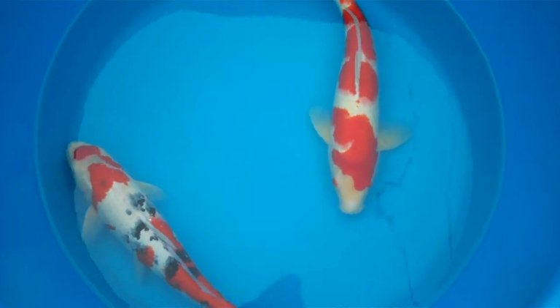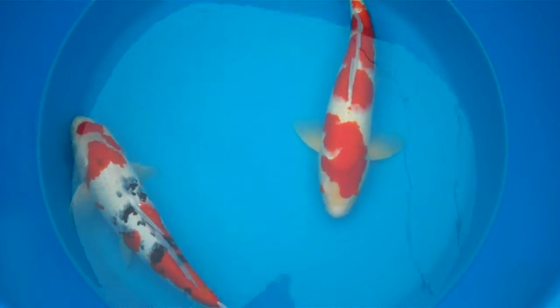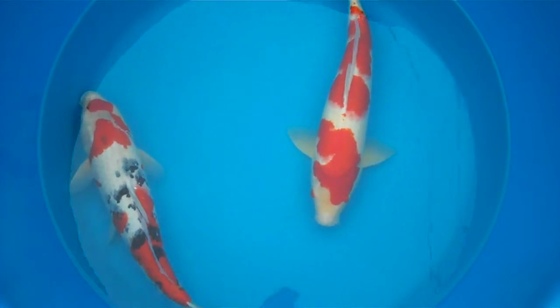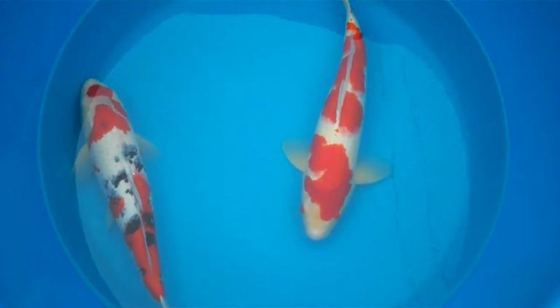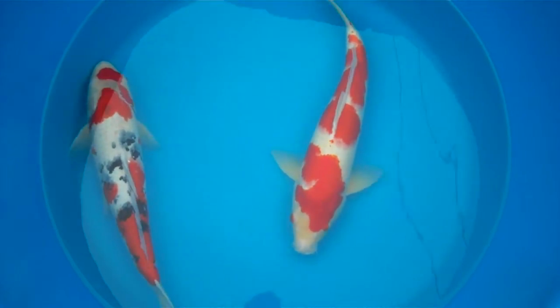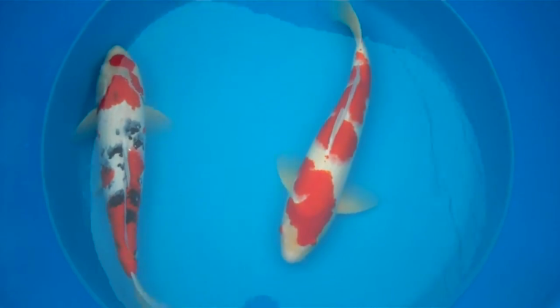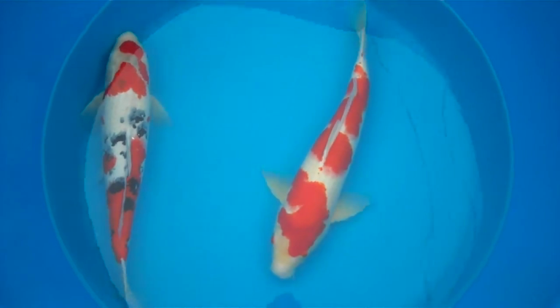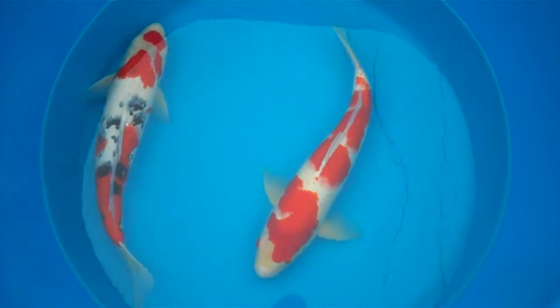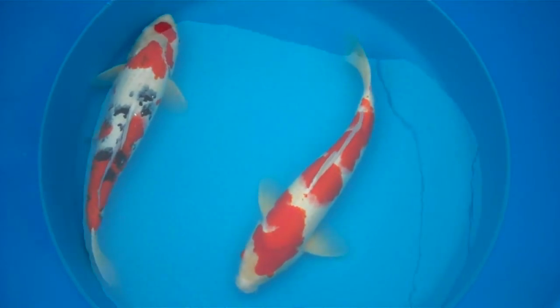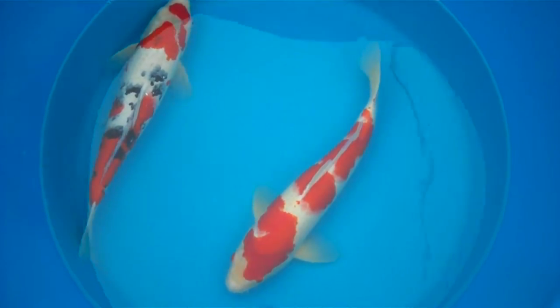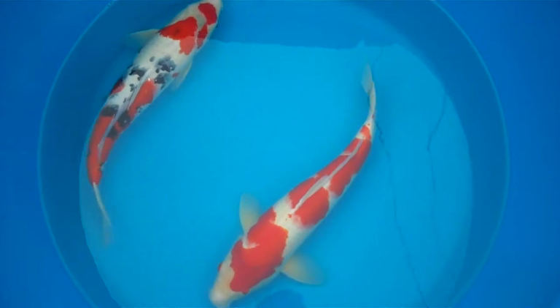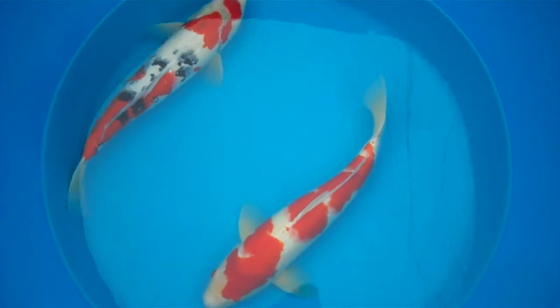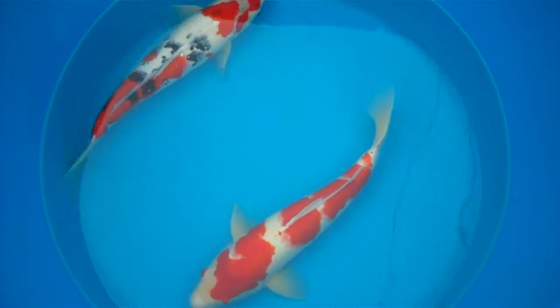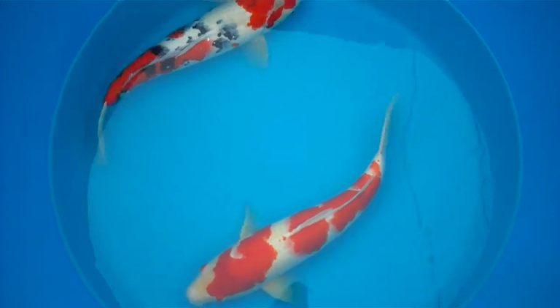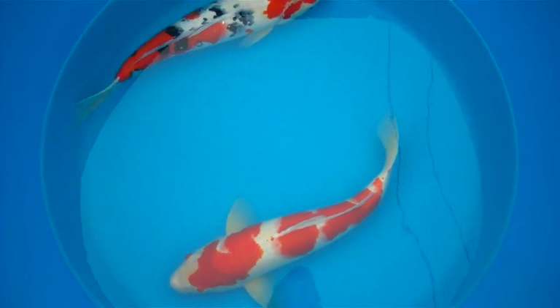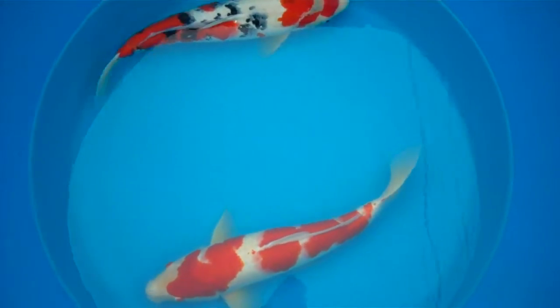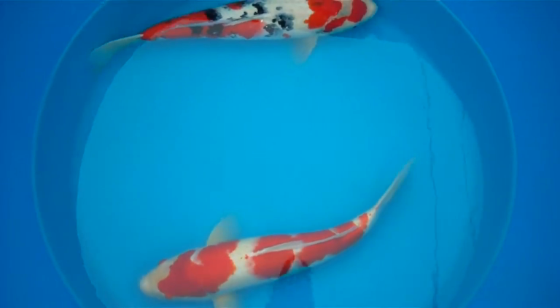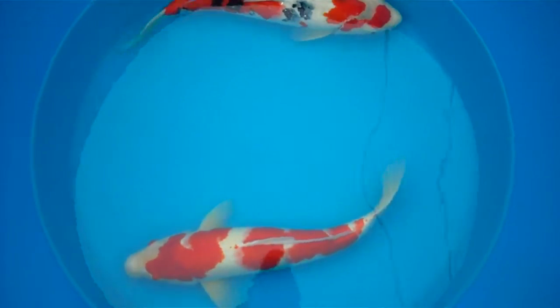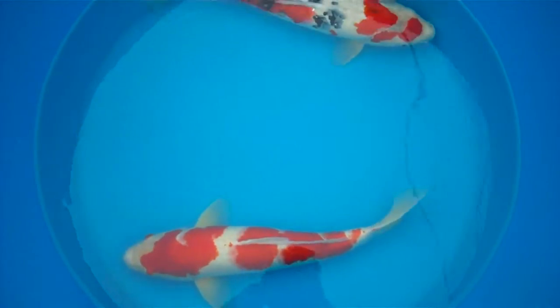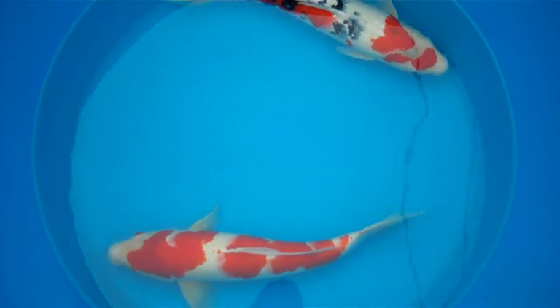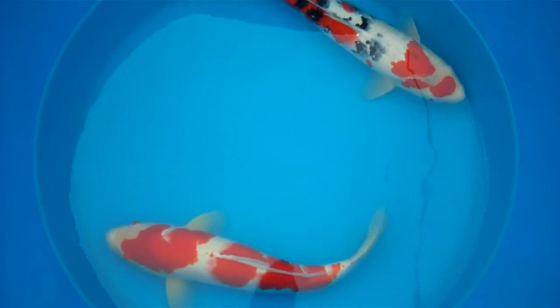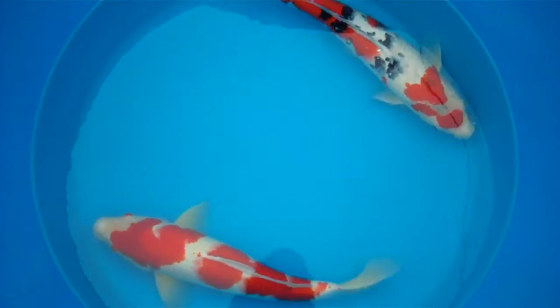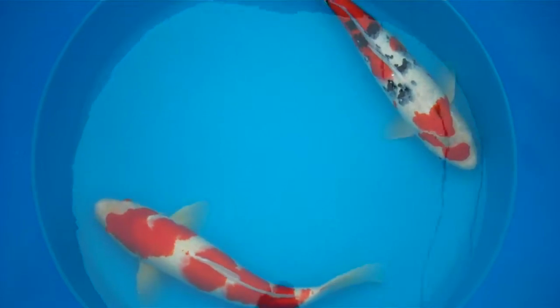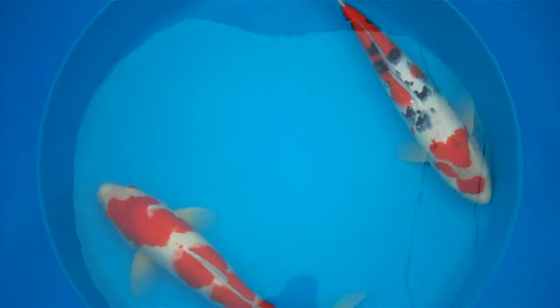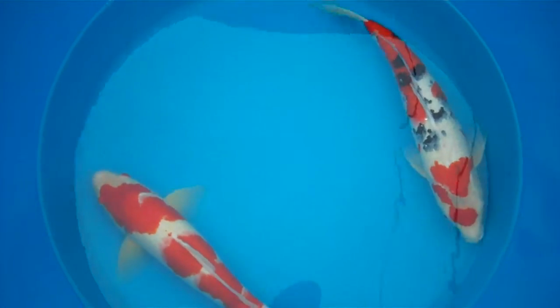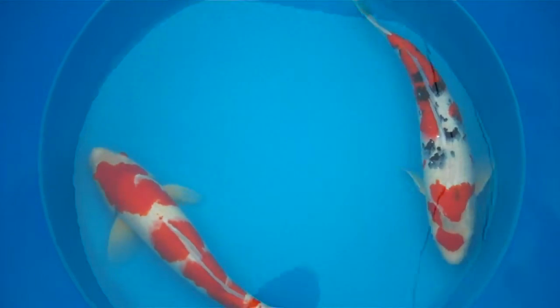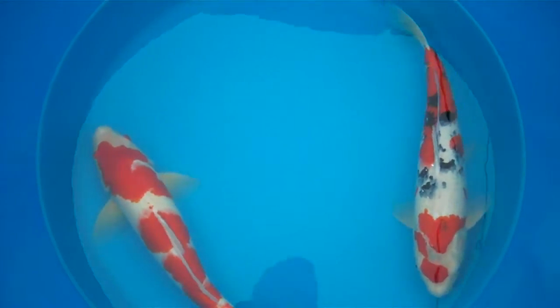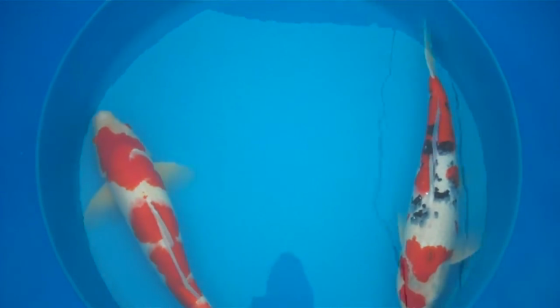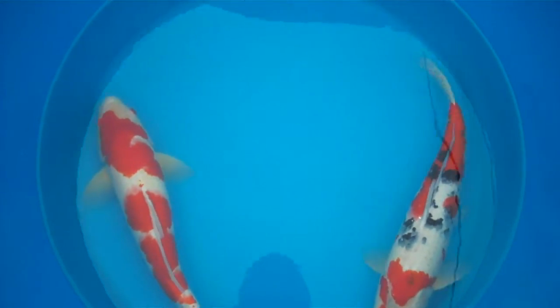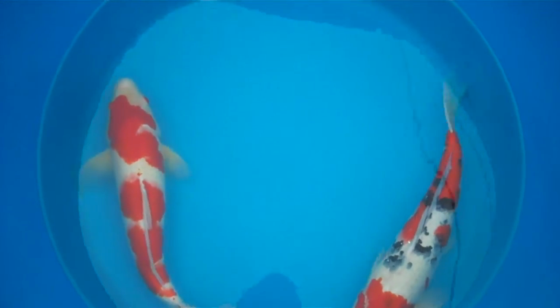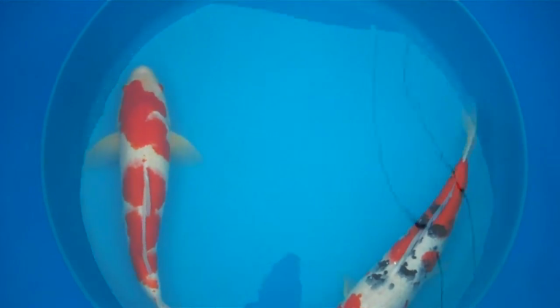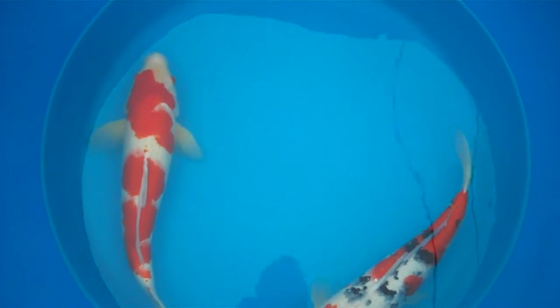Here we have a pair of fish from Hirasawa — one Kohaku, one Sanke. Both small Sansai, 45 to 50 cm.